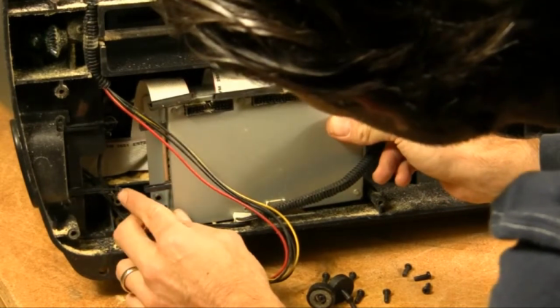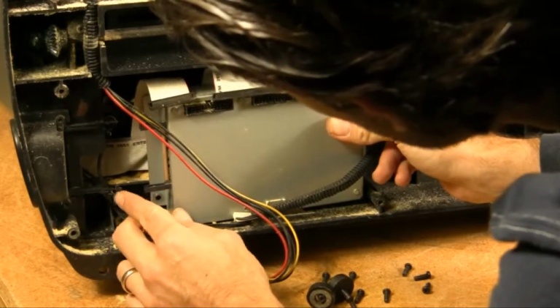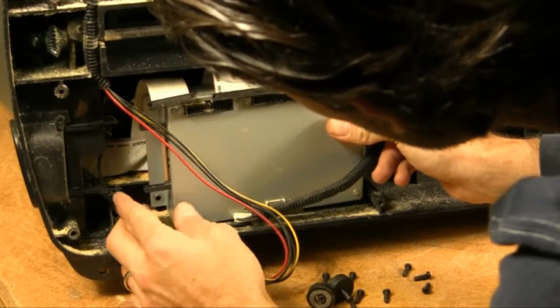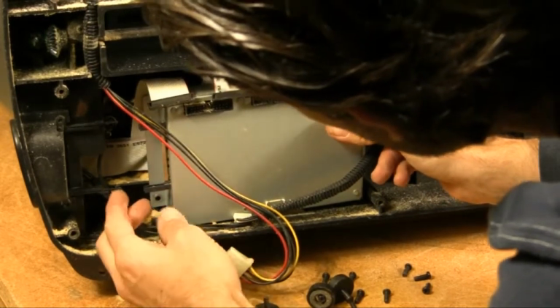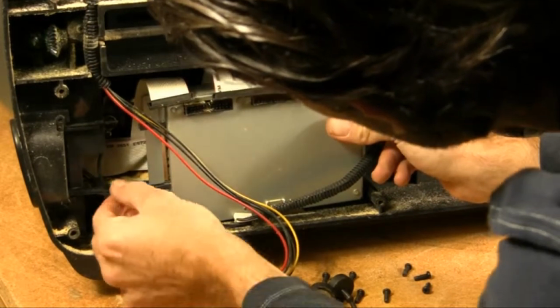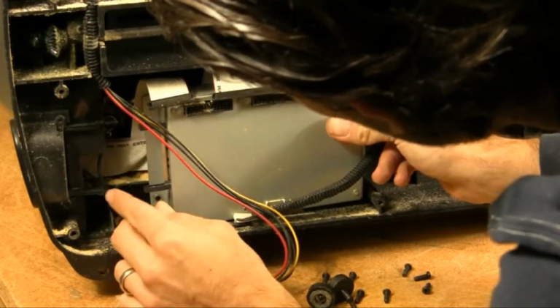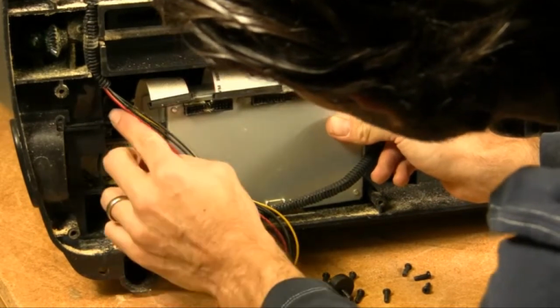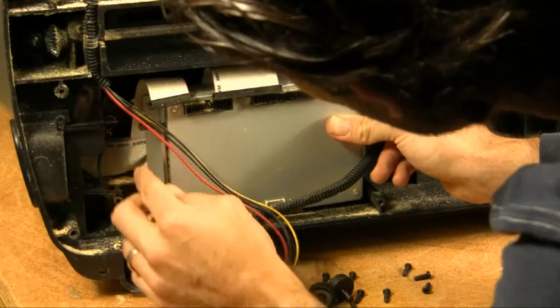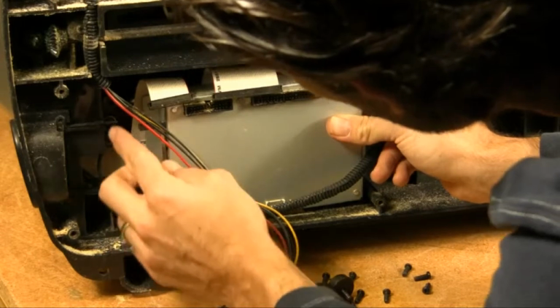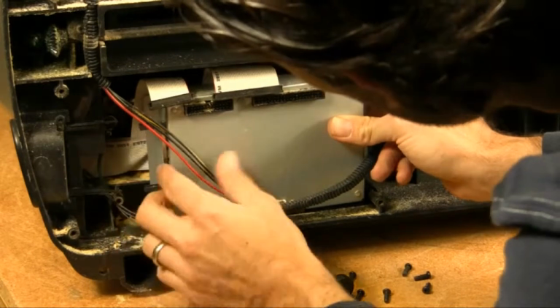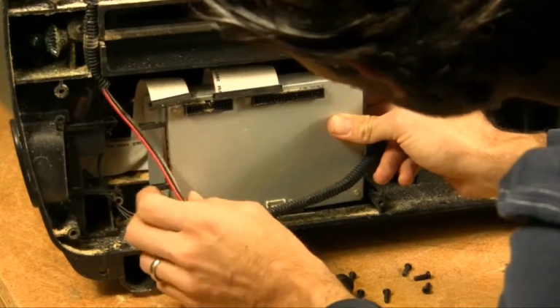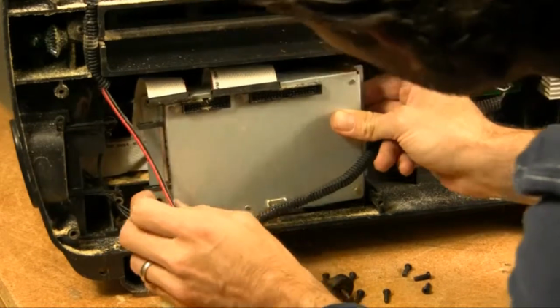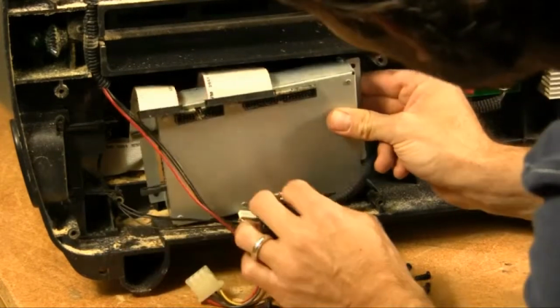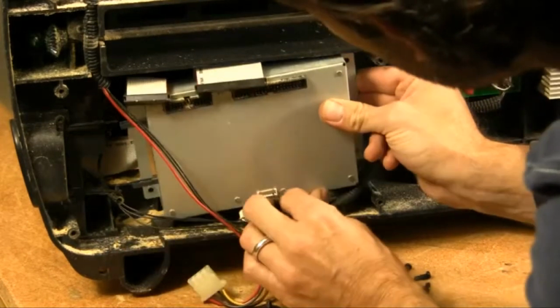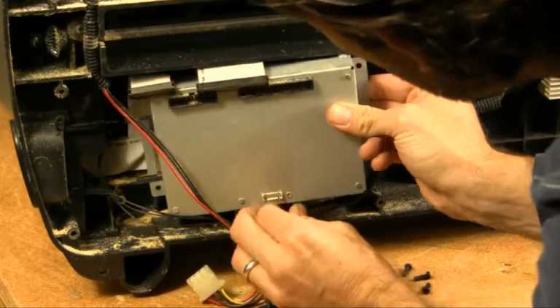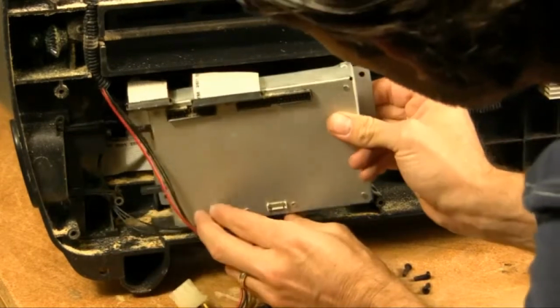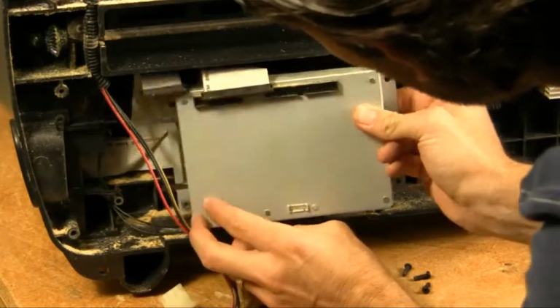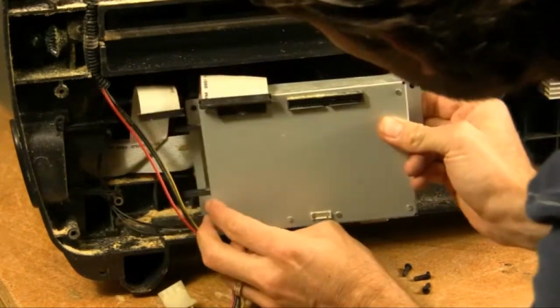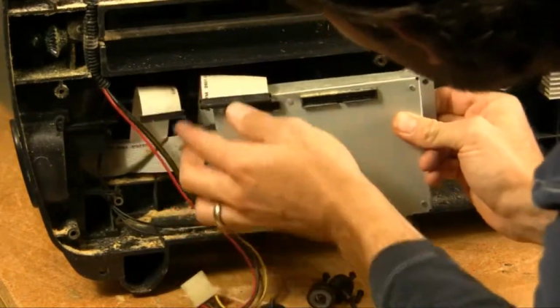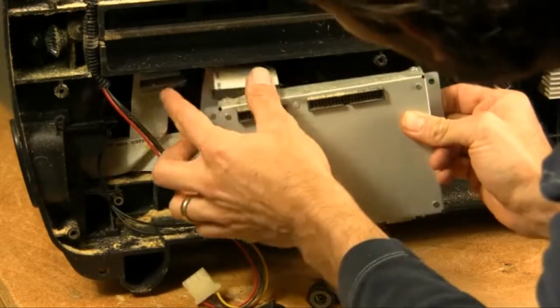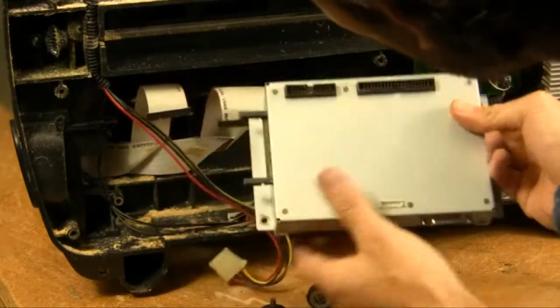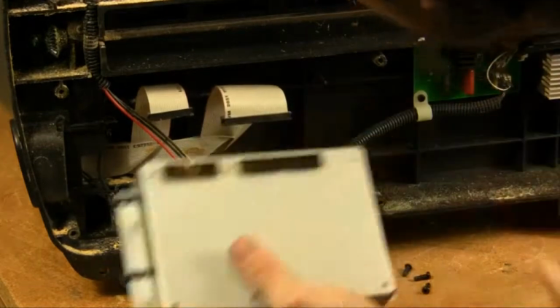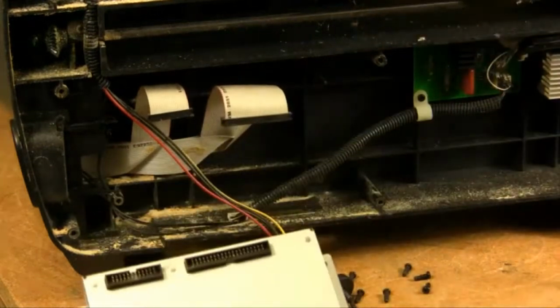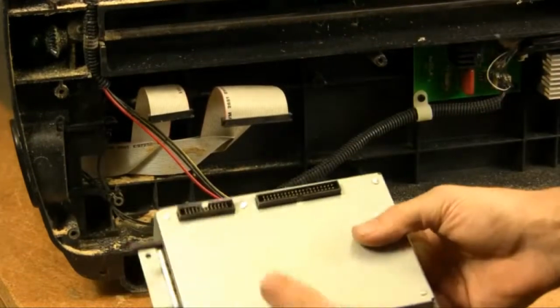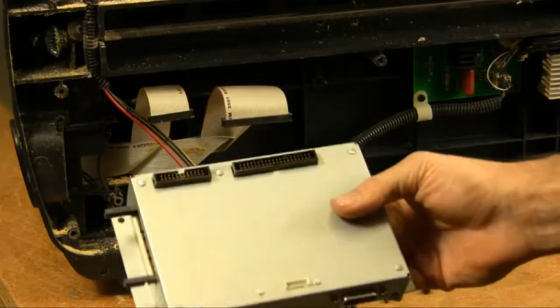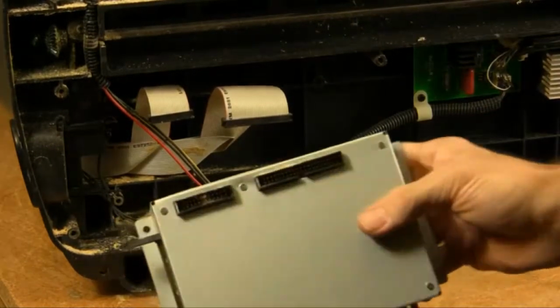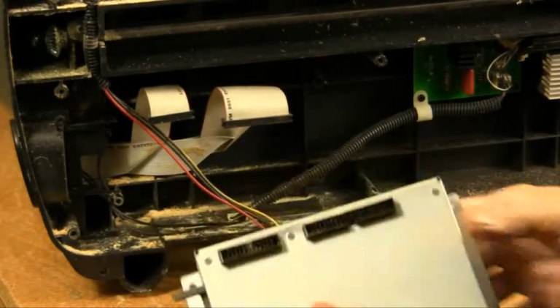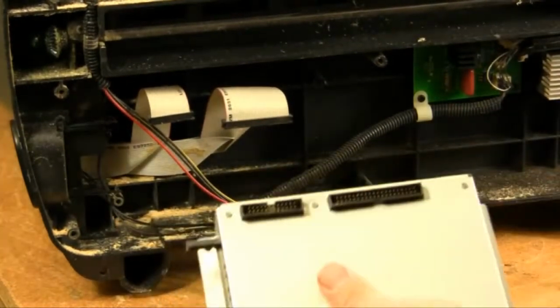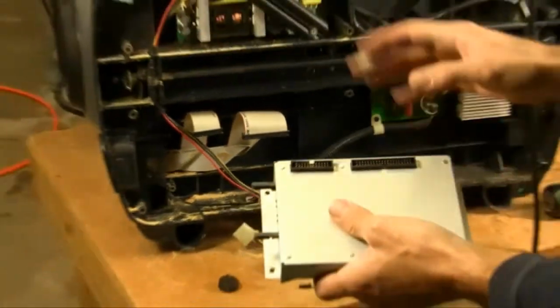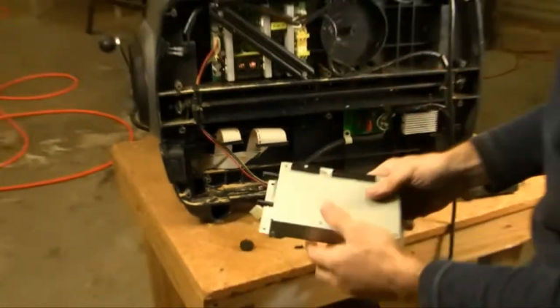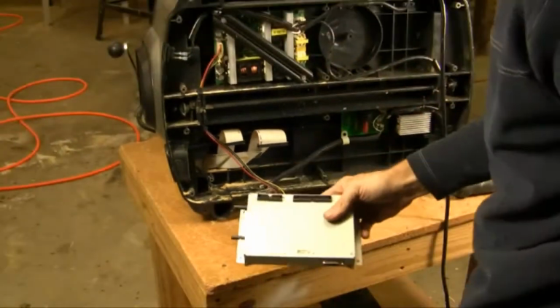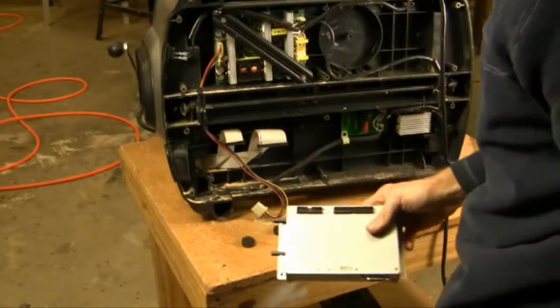You can see there are these little catches here that are very important not to break off. Once you have it moved to the right you can simply slide it out, and there you have your controller out.